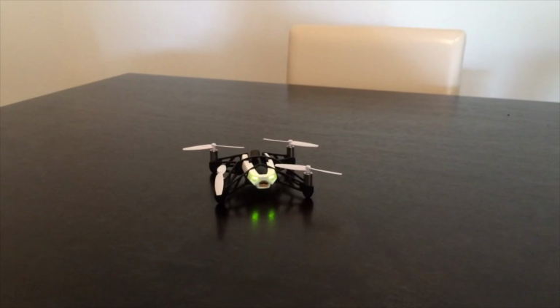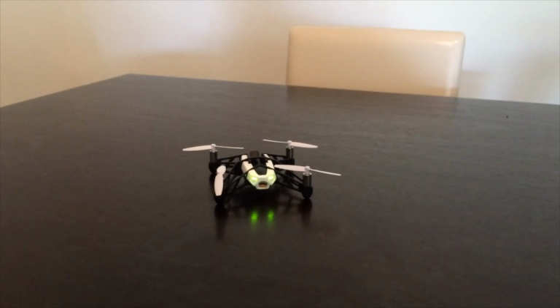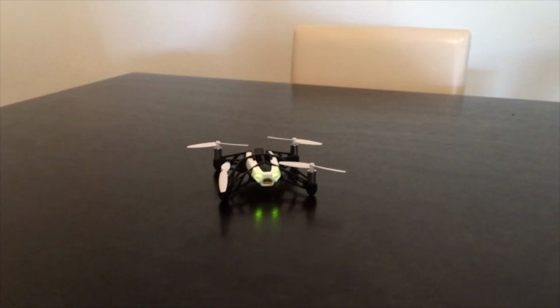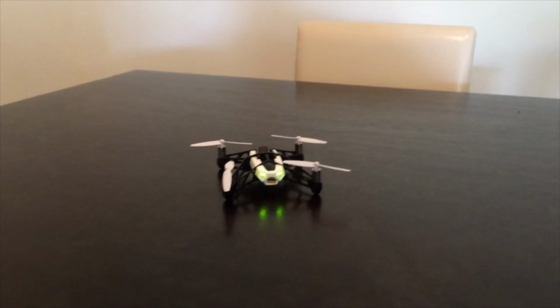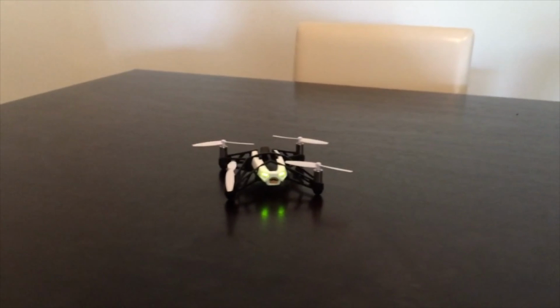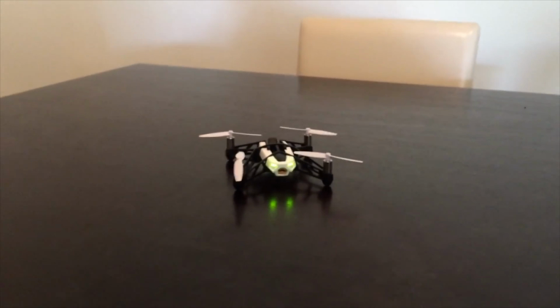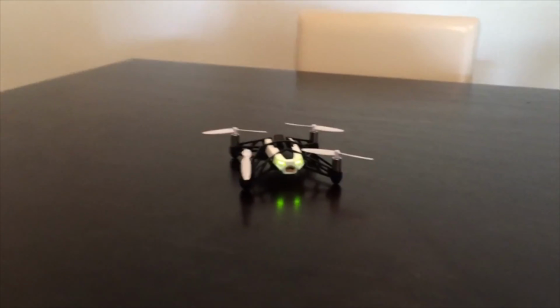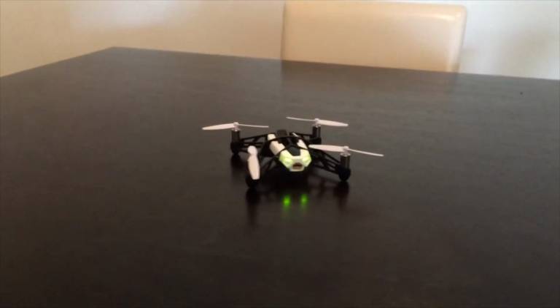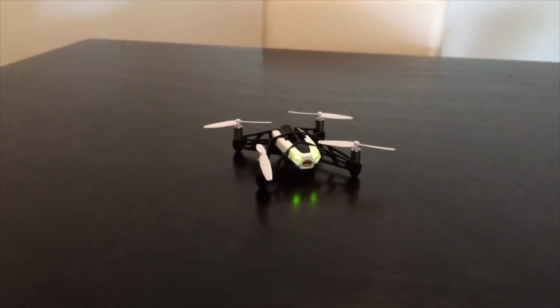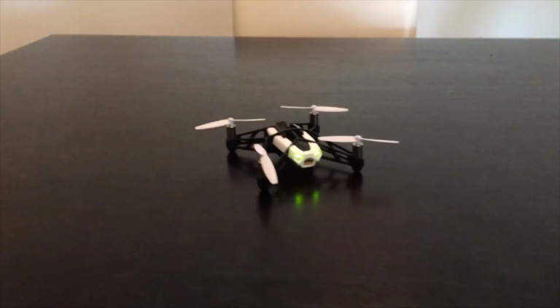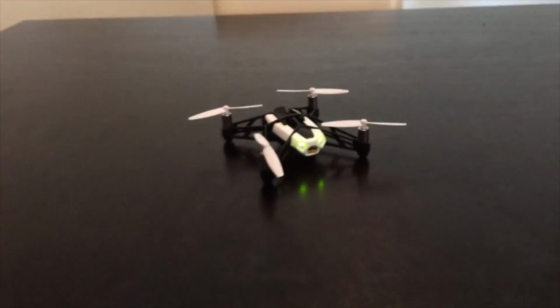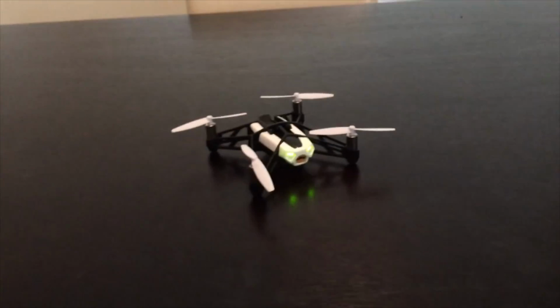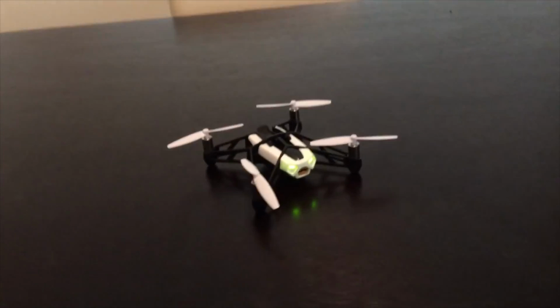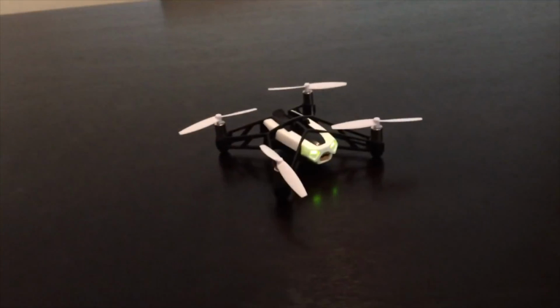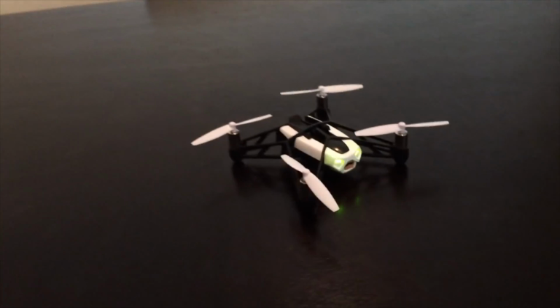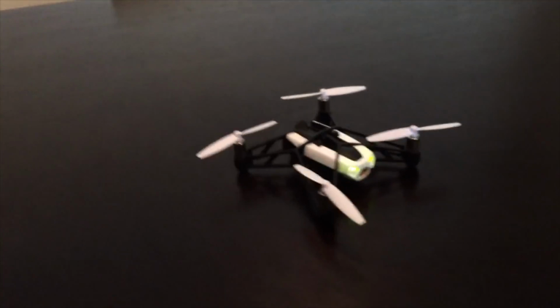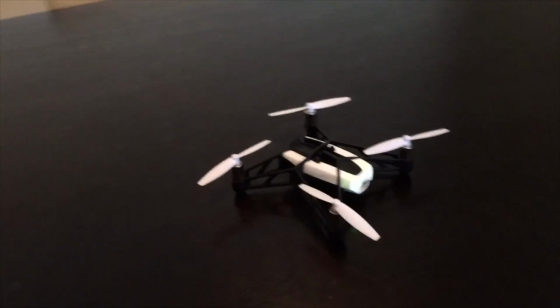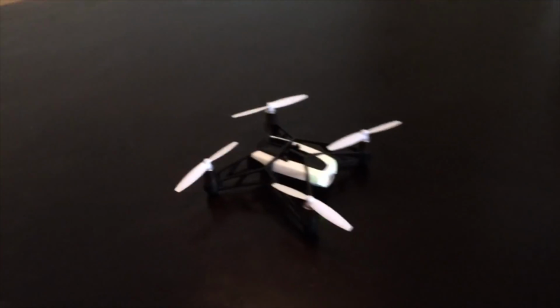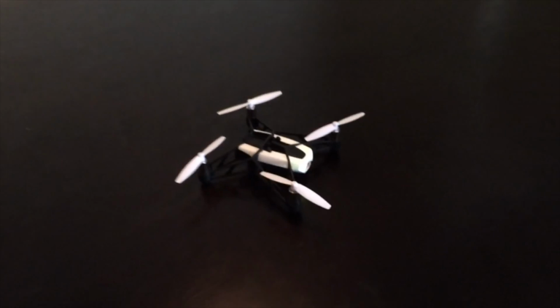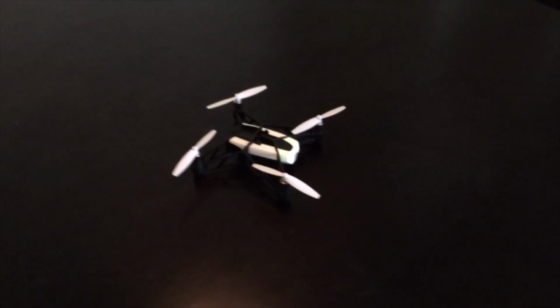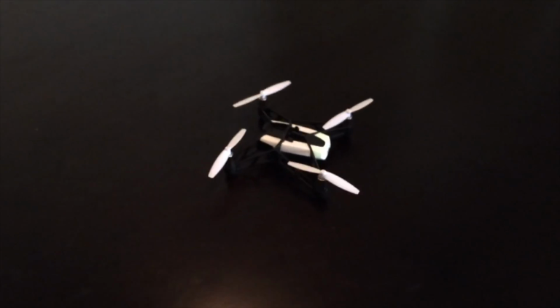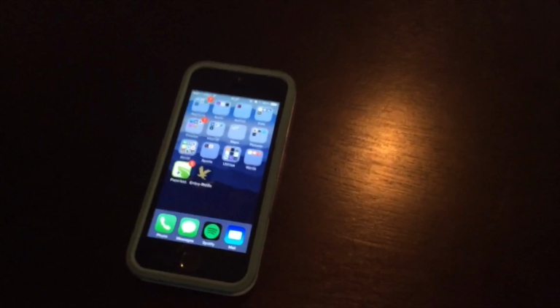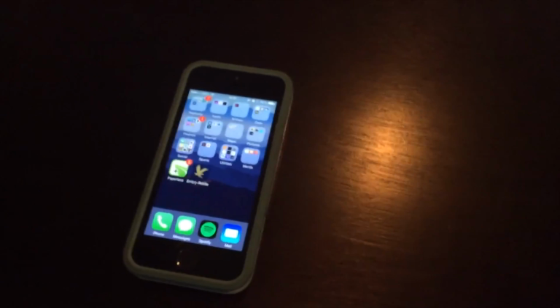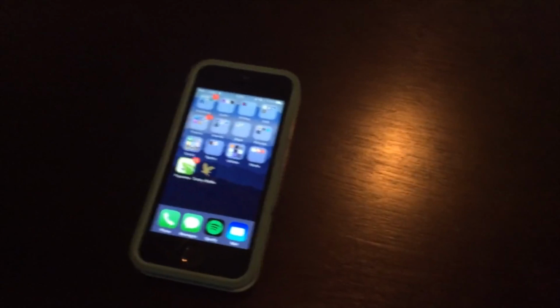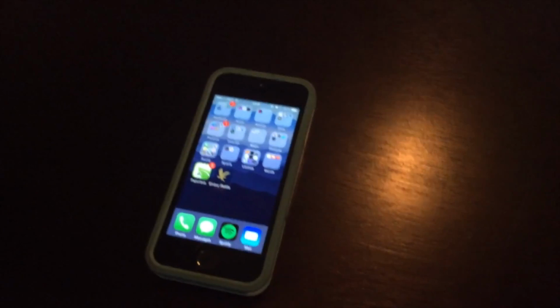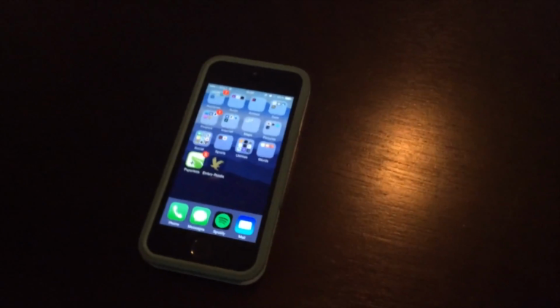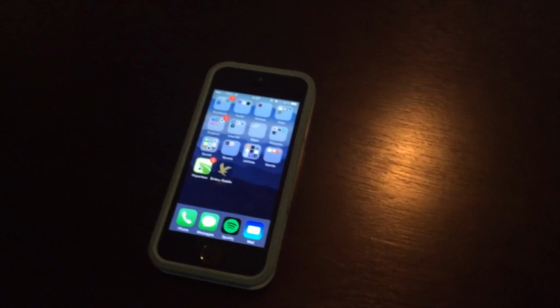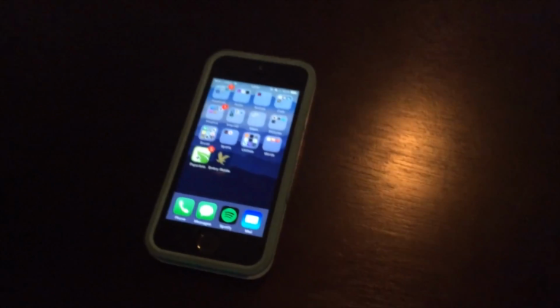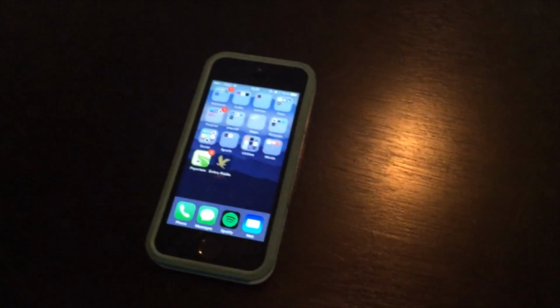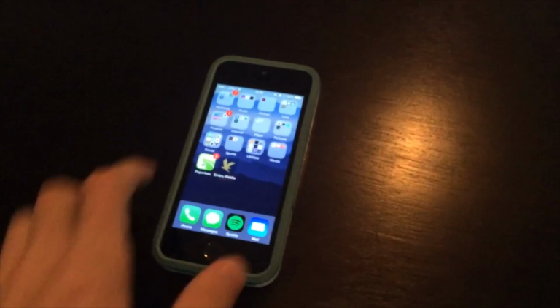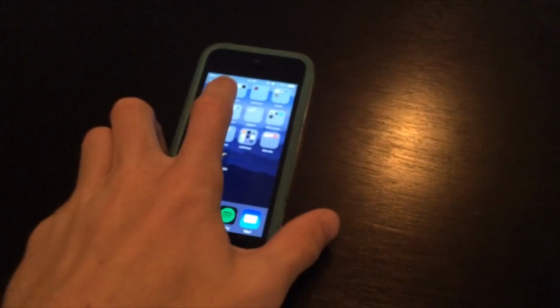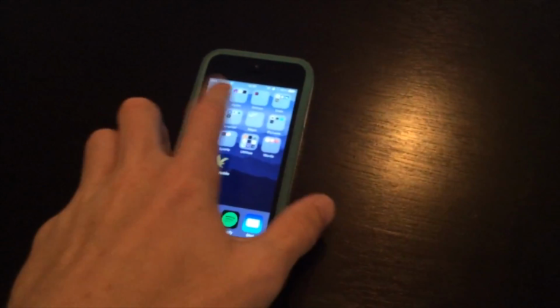What is going on guys? It is Brian. Today we are going to be looking at the Rolling Spider by Parrot. You control the Parrot by using your smartphone, which is pretty cool.